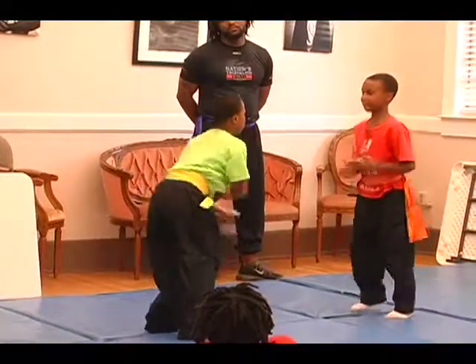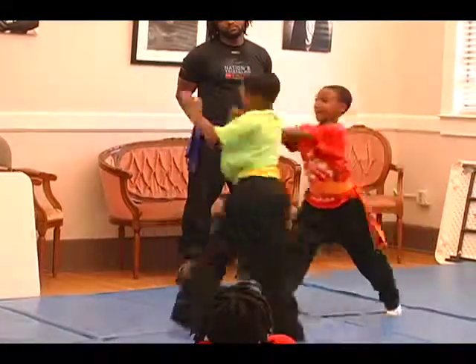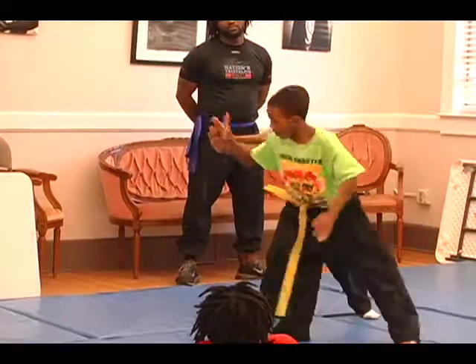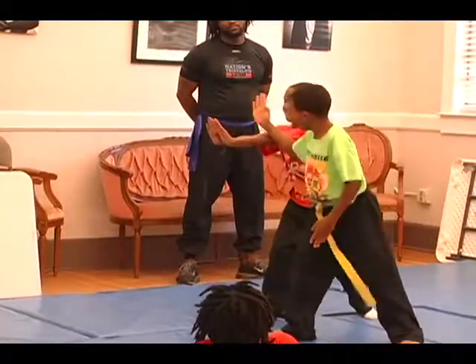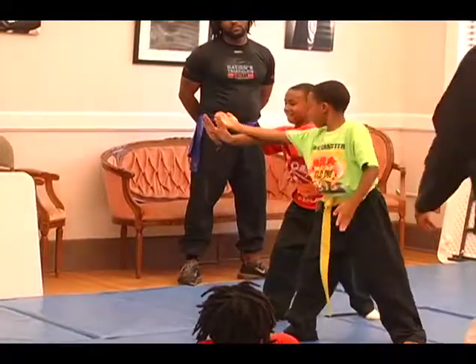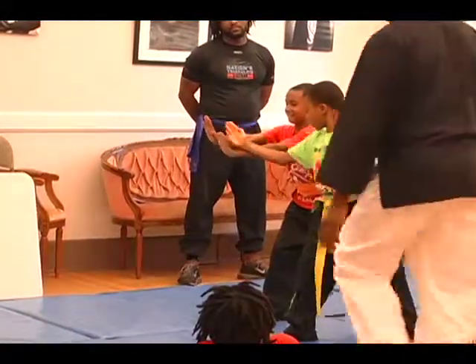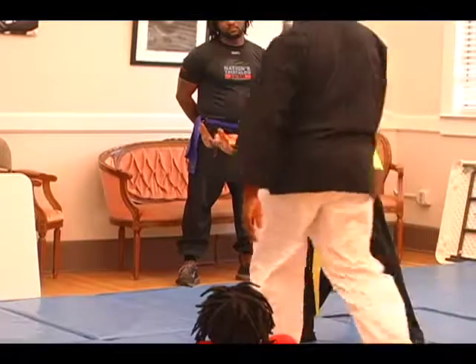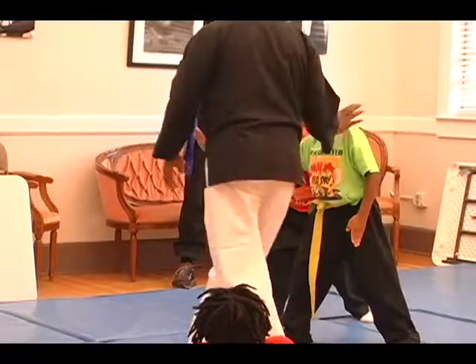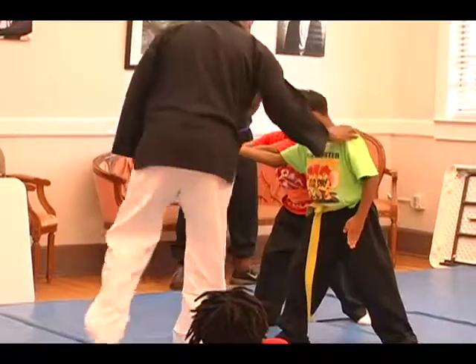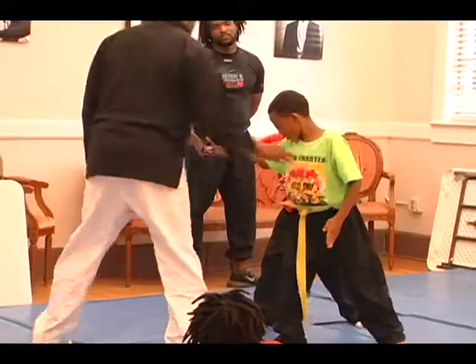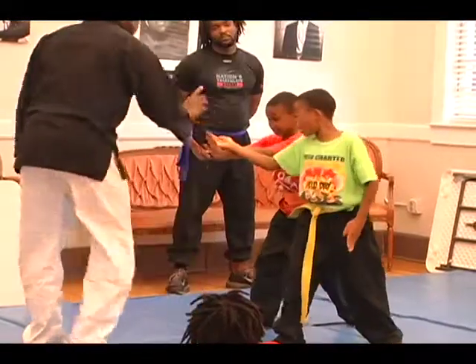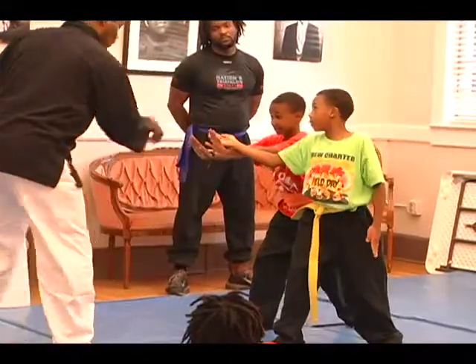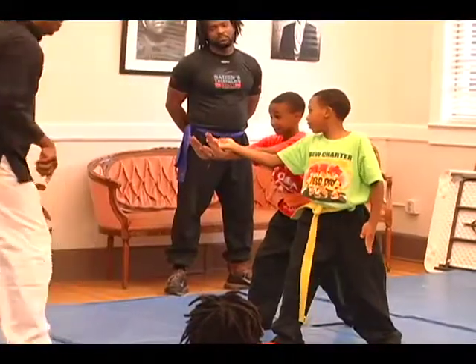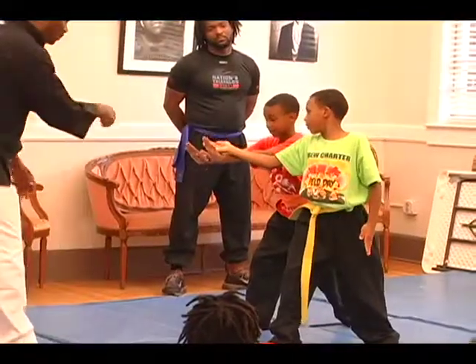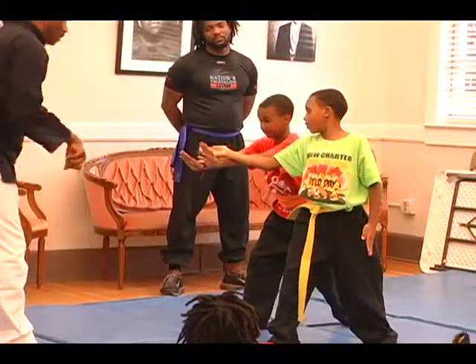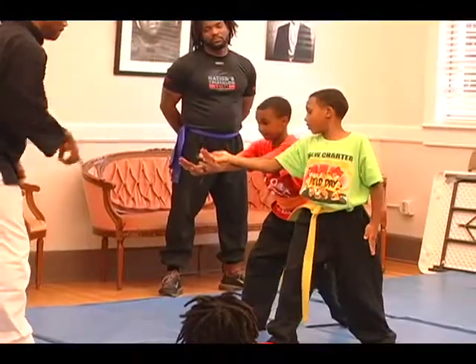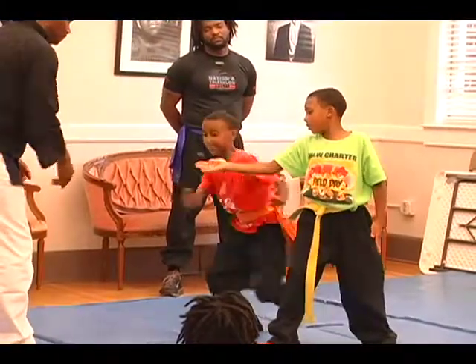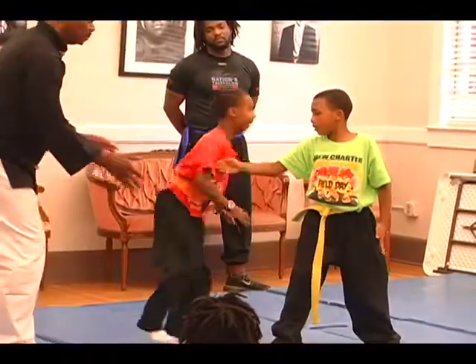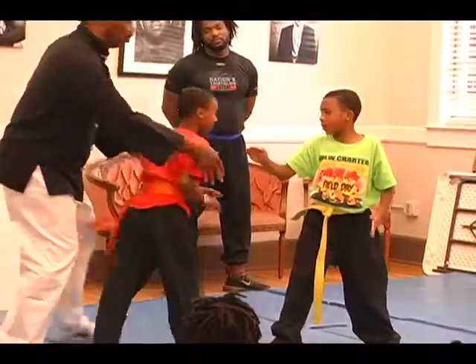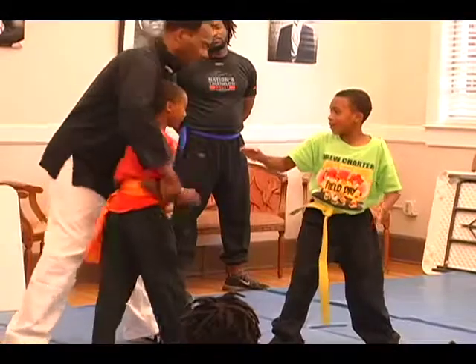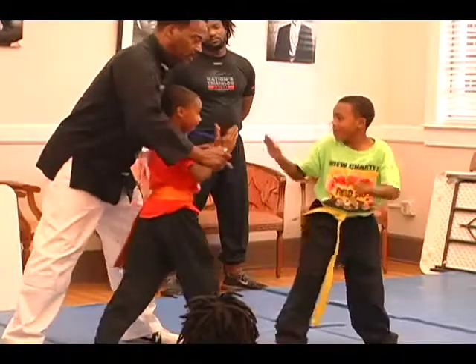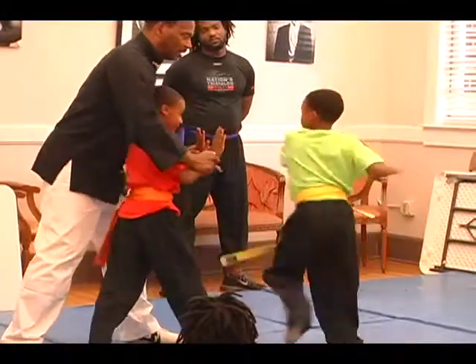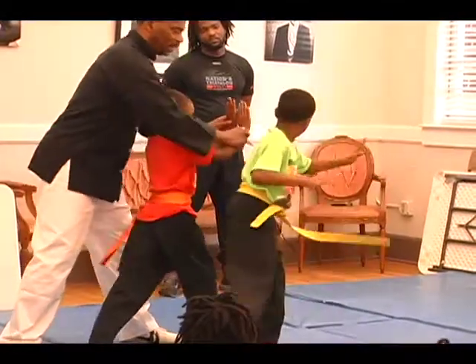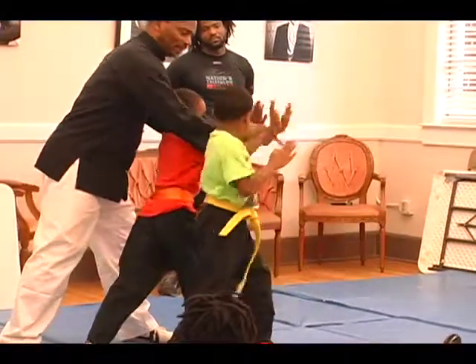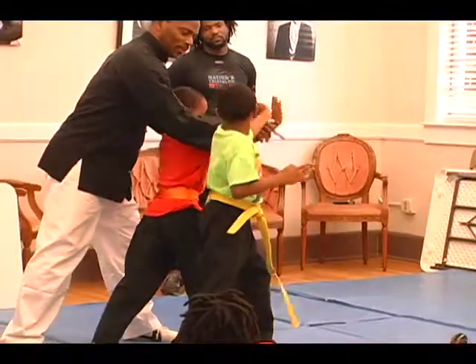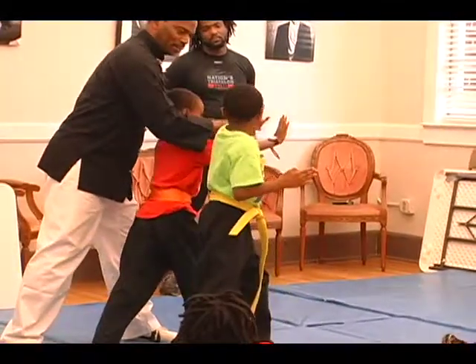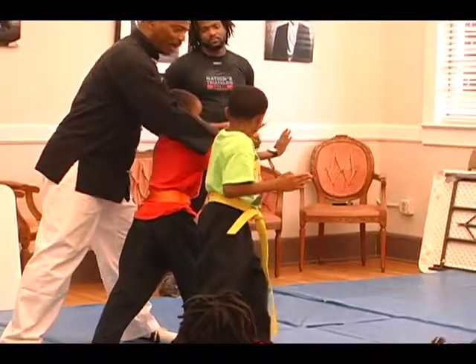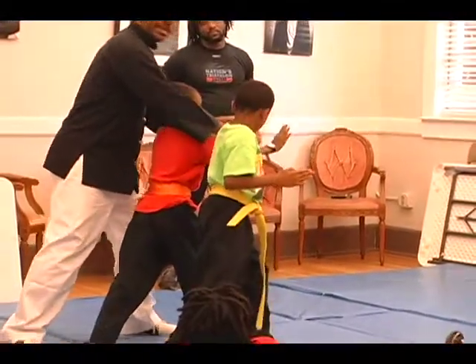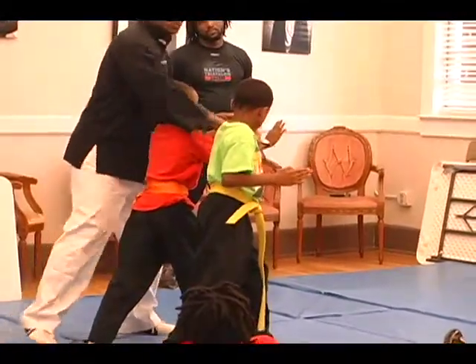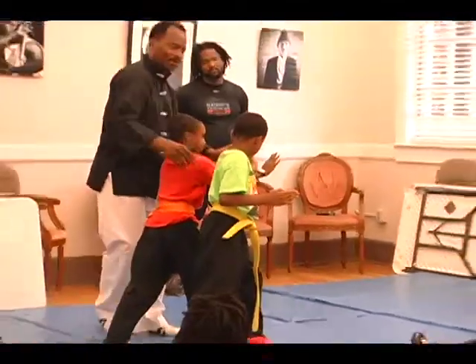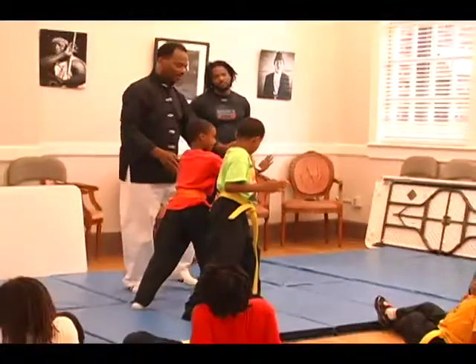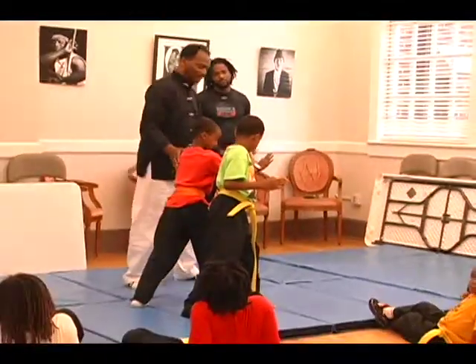One — good, stay still, you stay still. Two, you come around here and you push again. That's it, good, good job. See how he moved around — good job.